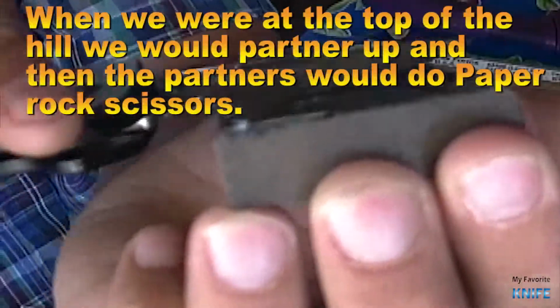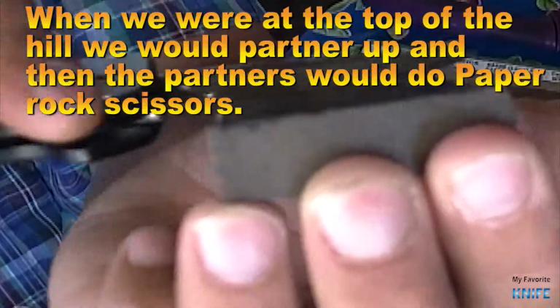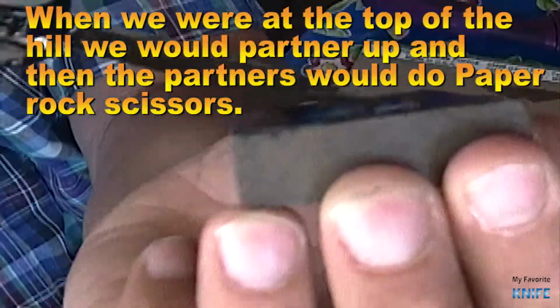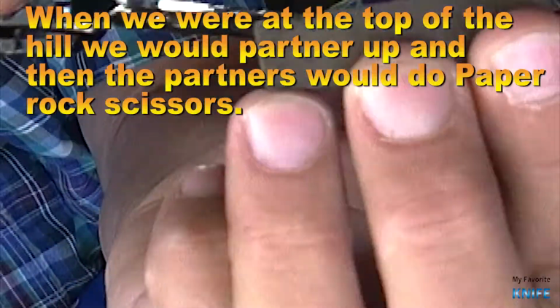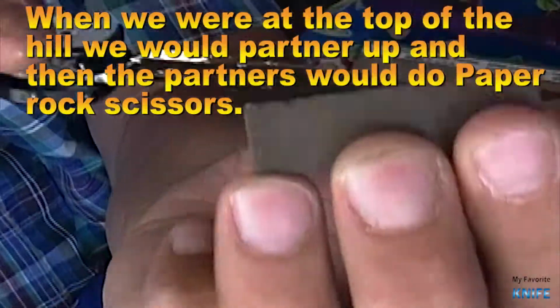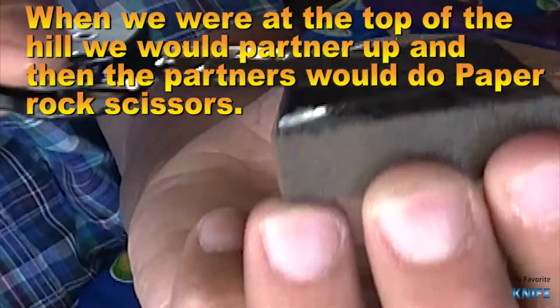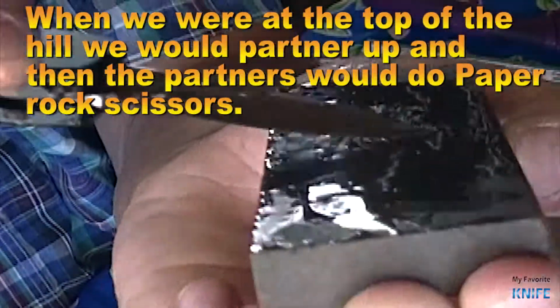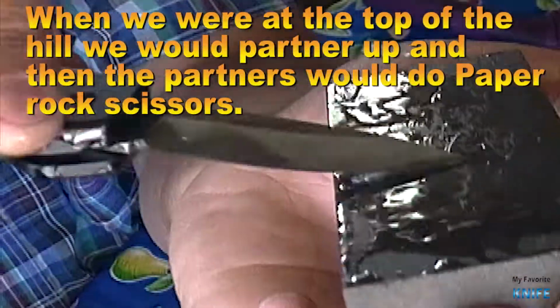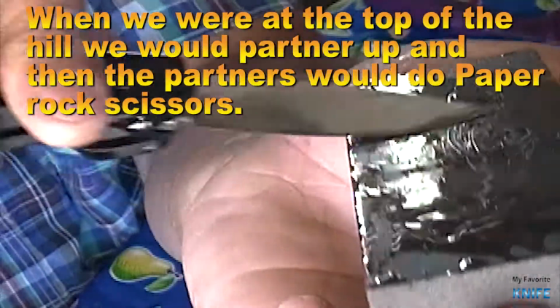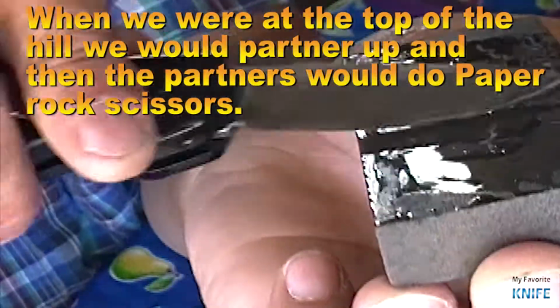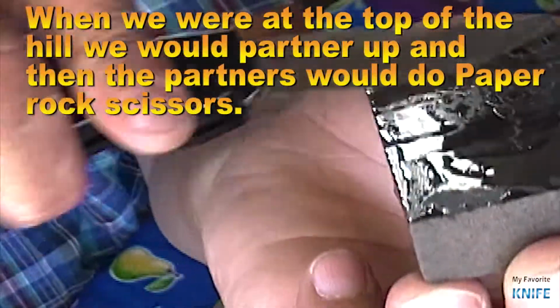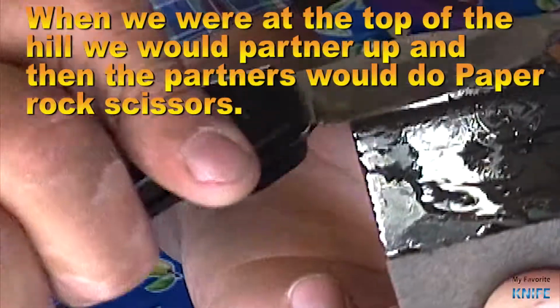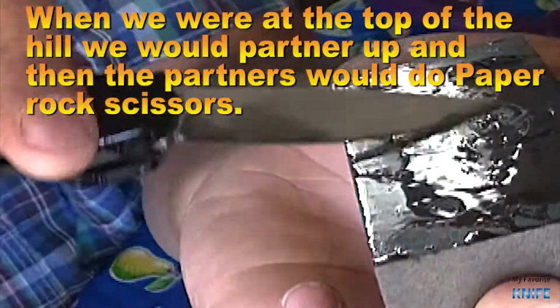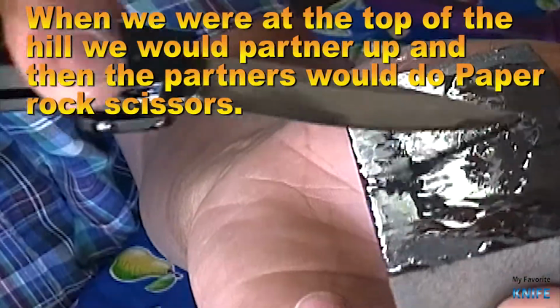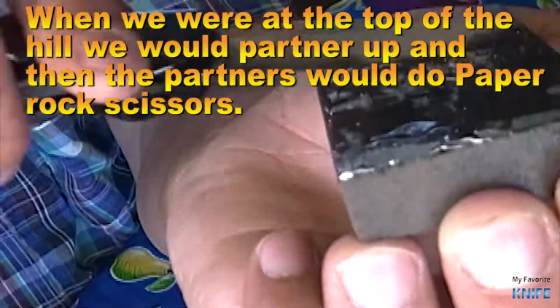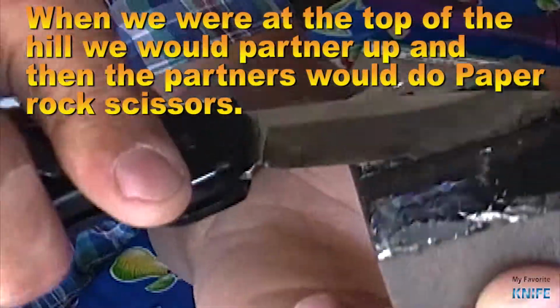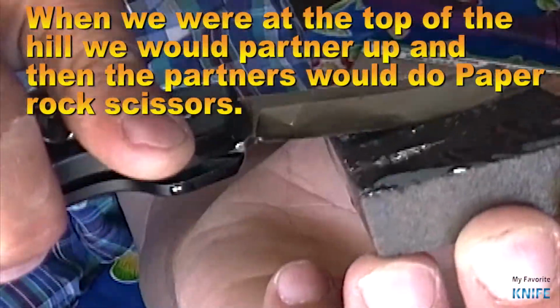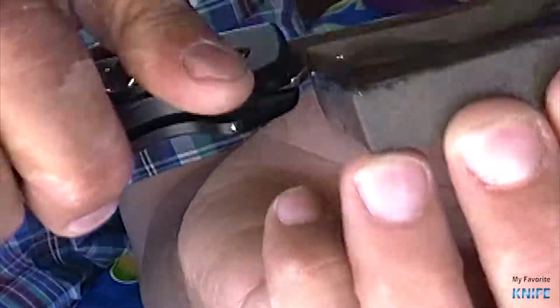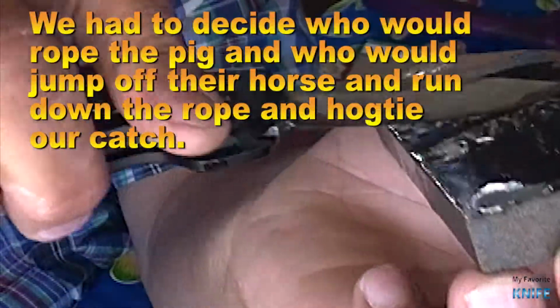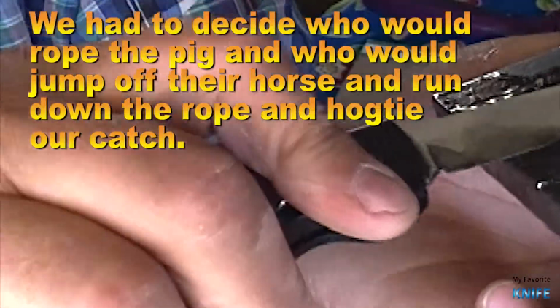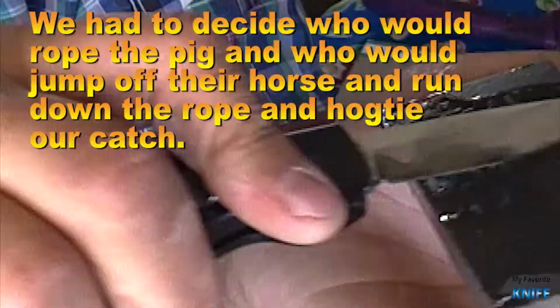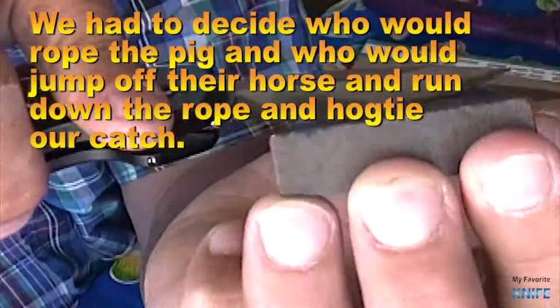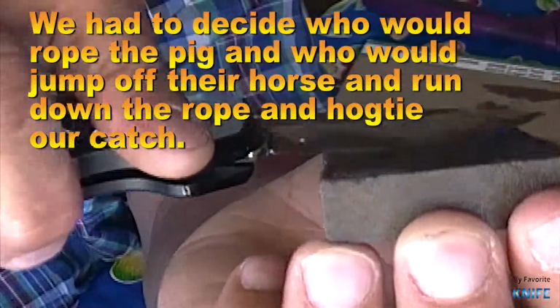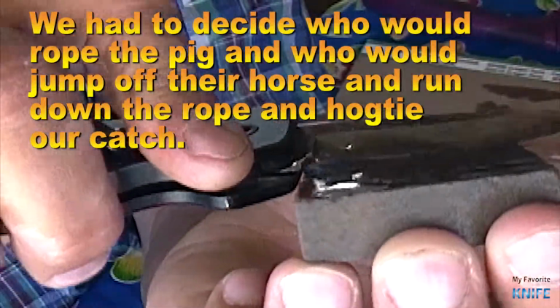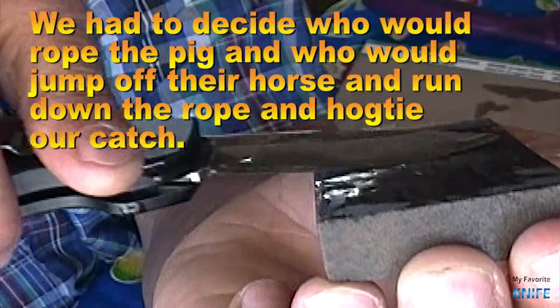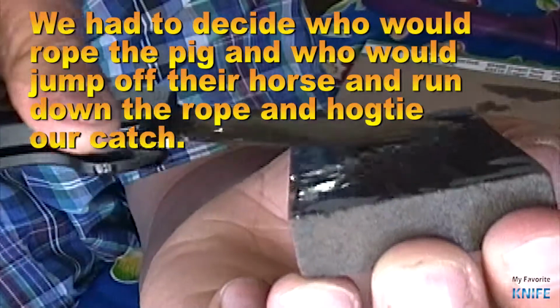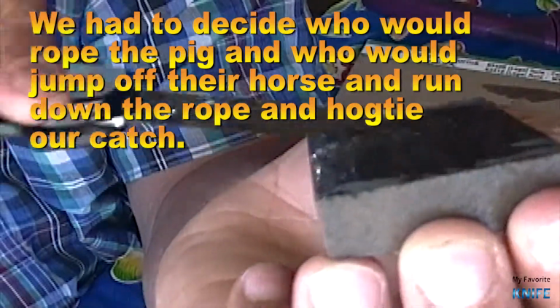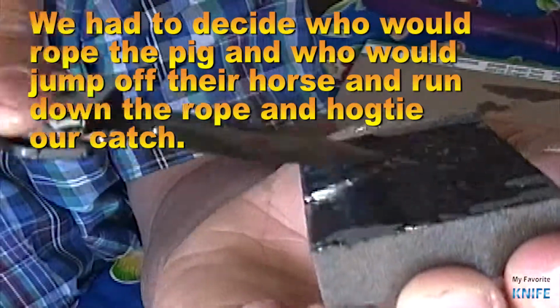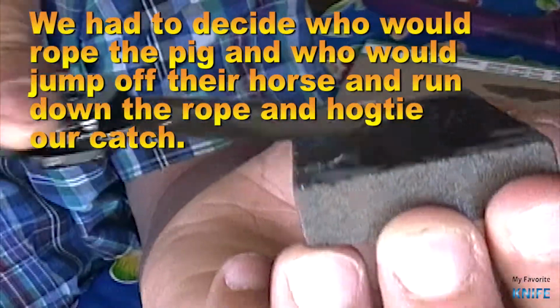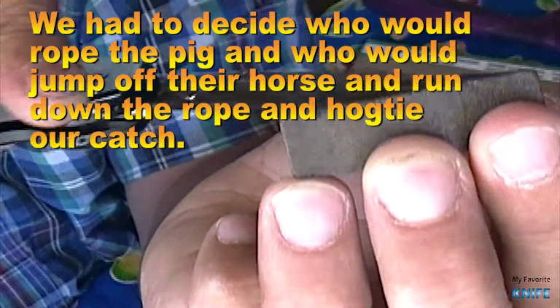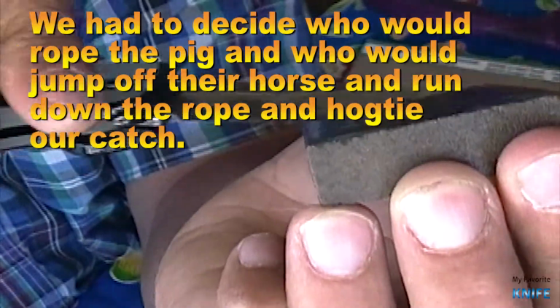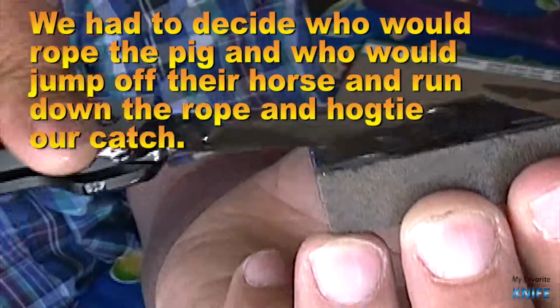When we were at the top of the hill, we would partner up, and then the partners would do paper-rock-scissors. We had to decide who would rope the pig and who would jump off their horse, run down the rope, and hog-tie our catch.